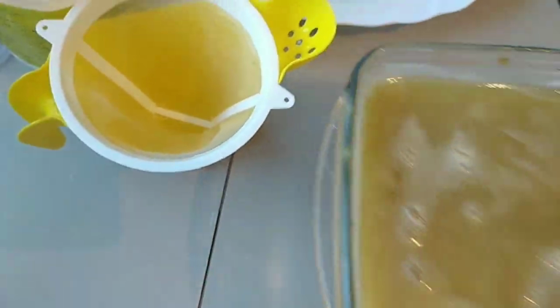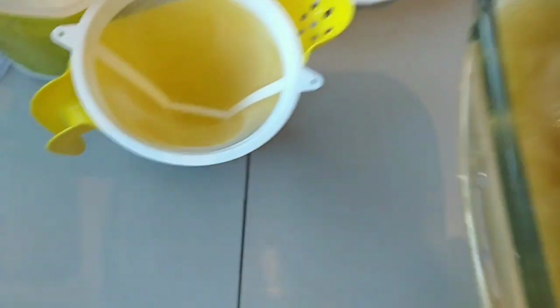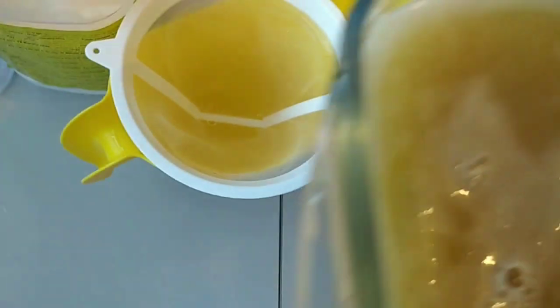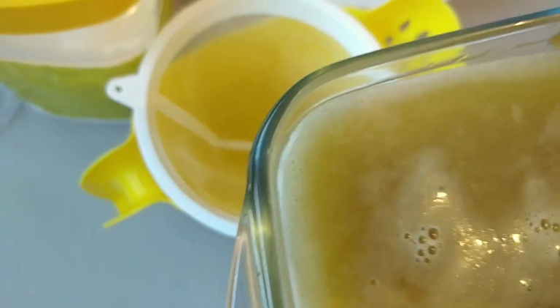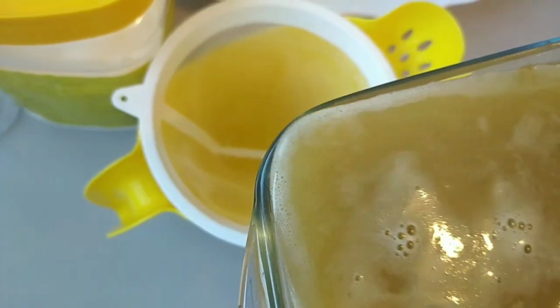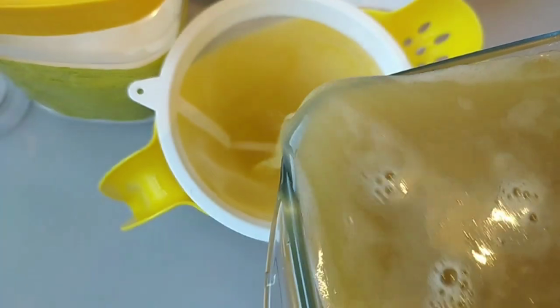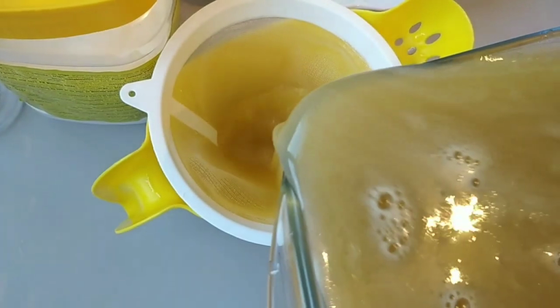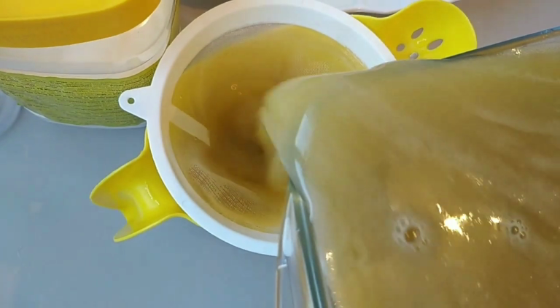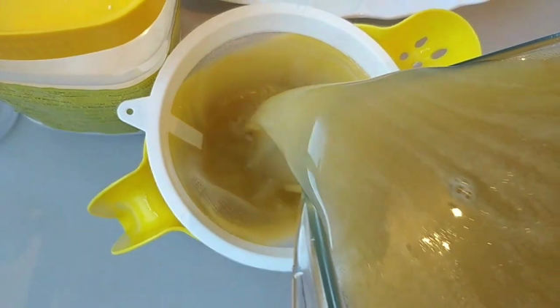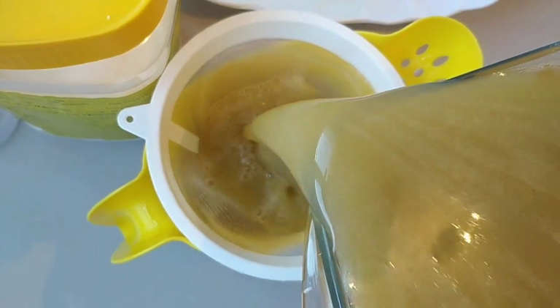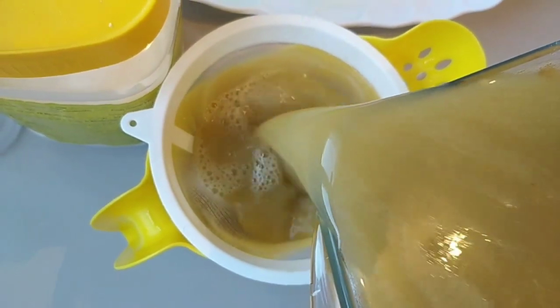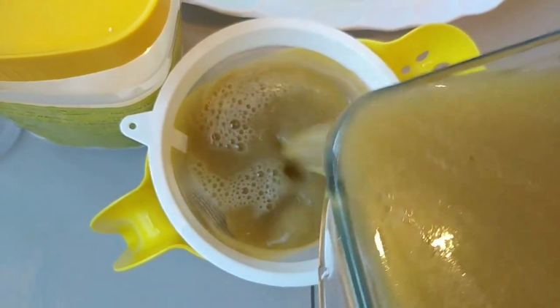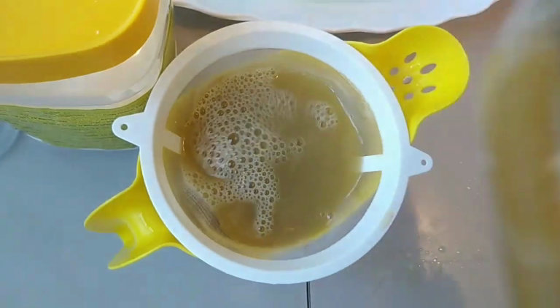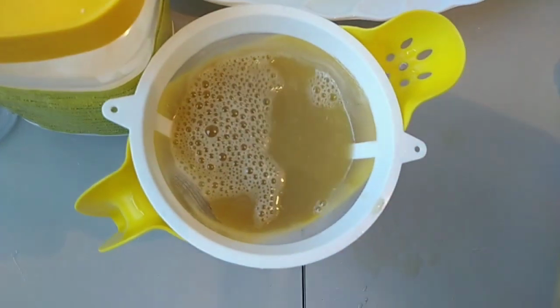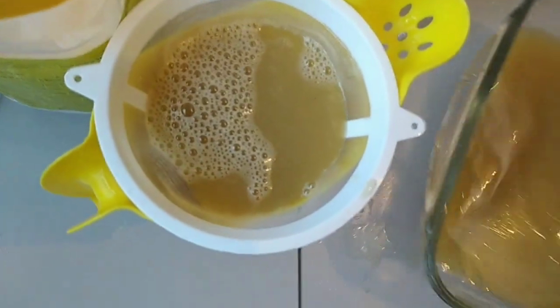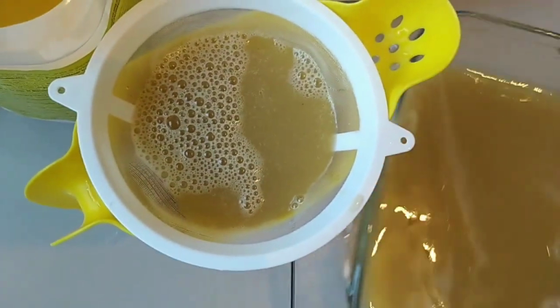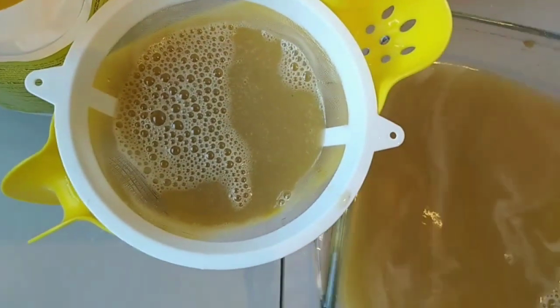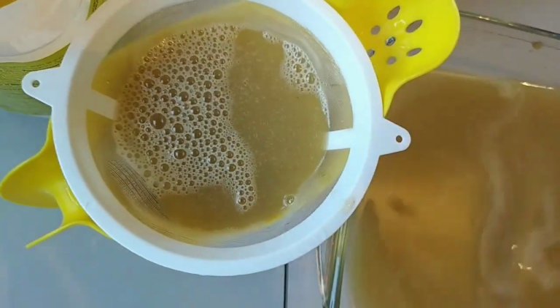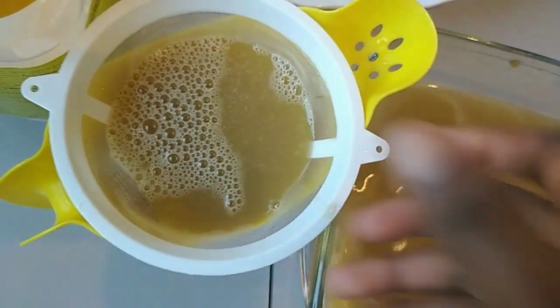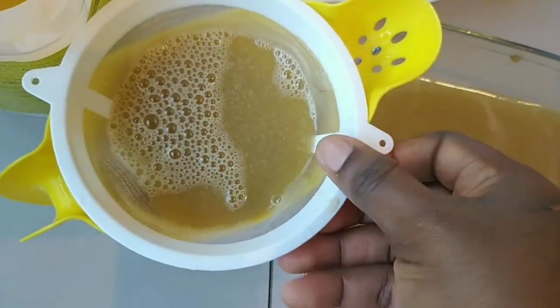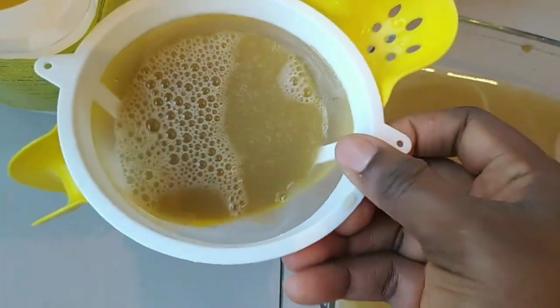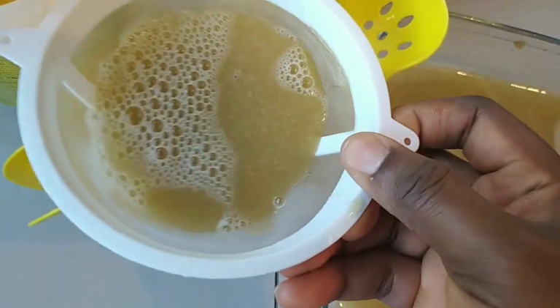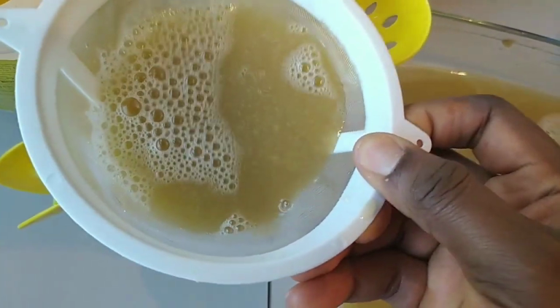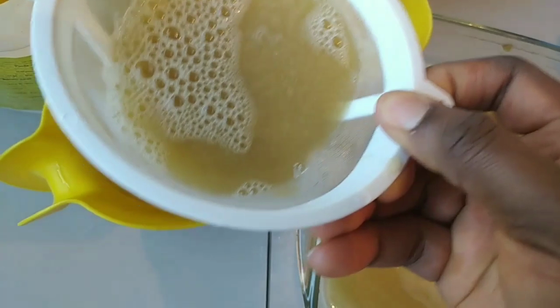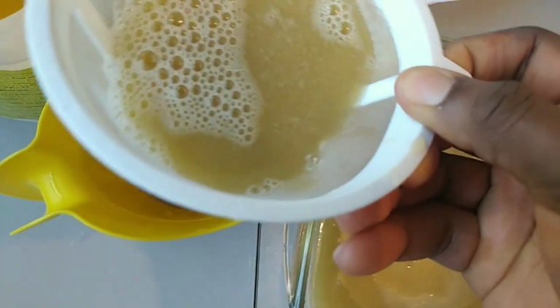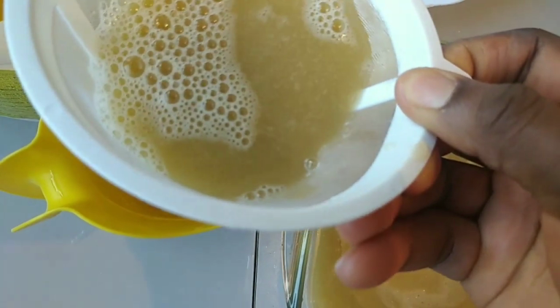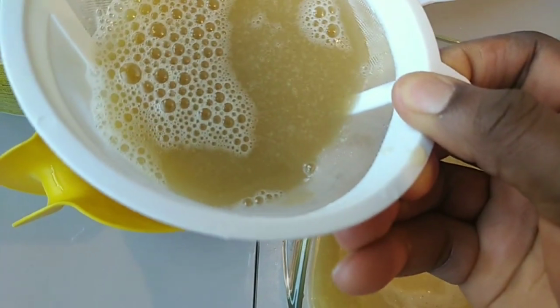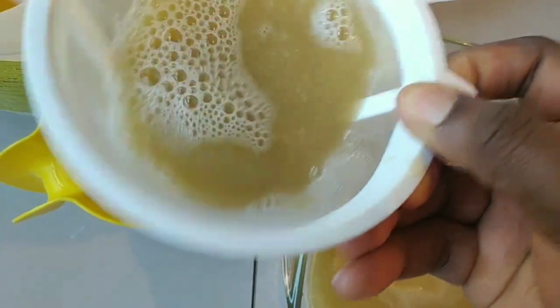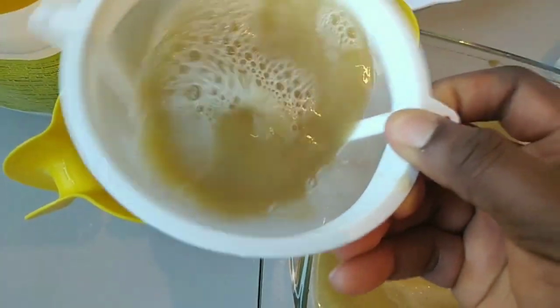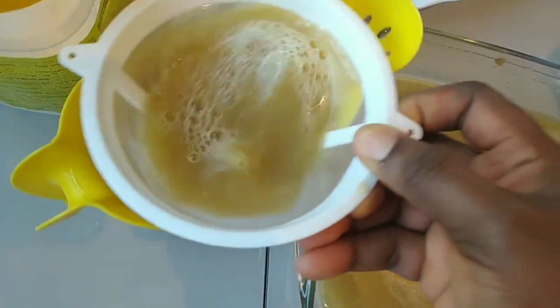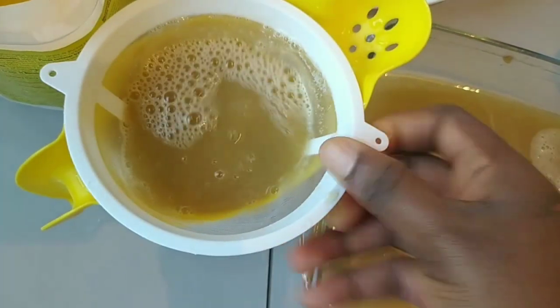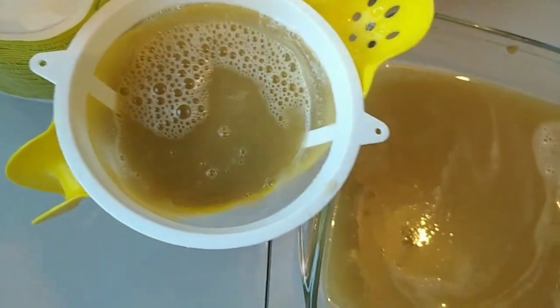You can sieve your juice twice so that there will be no impurities passing through. Watch how I made this video, guys.